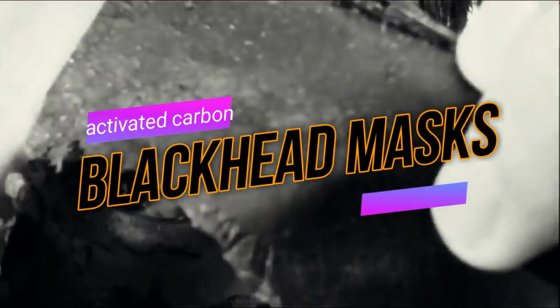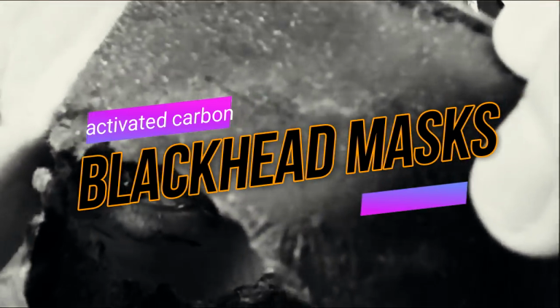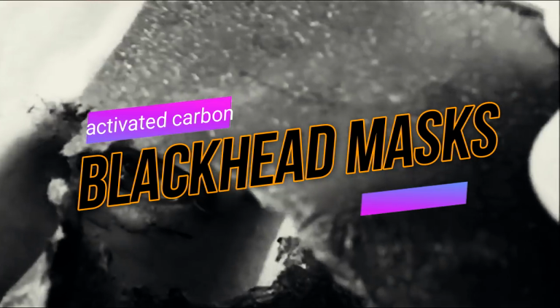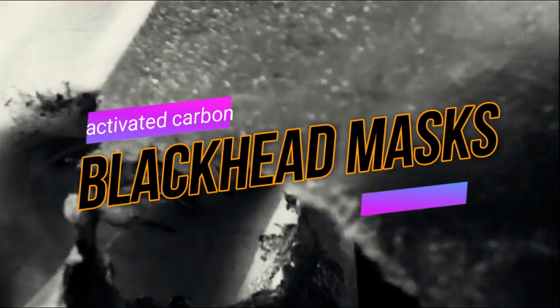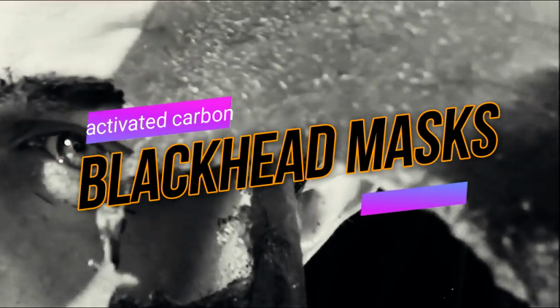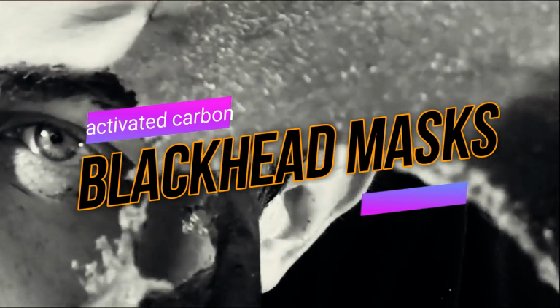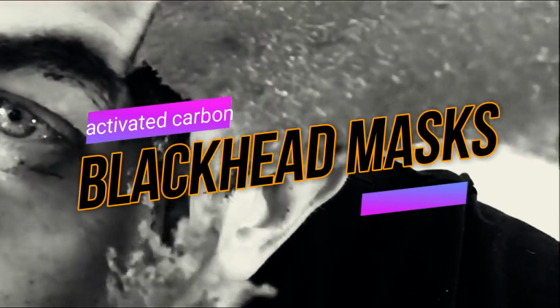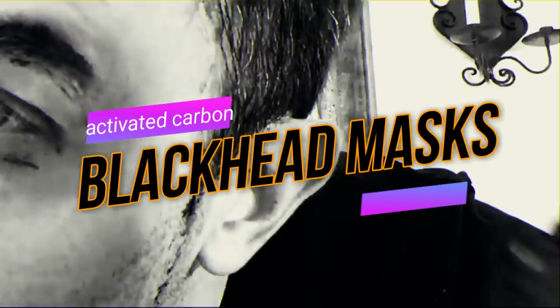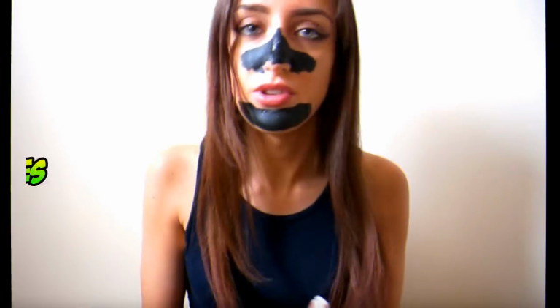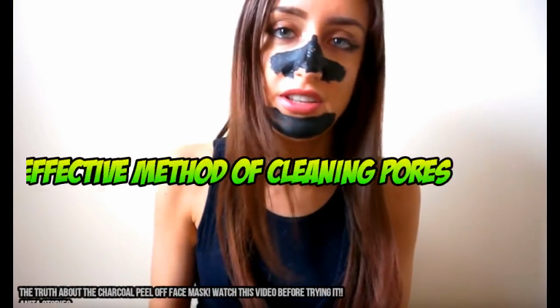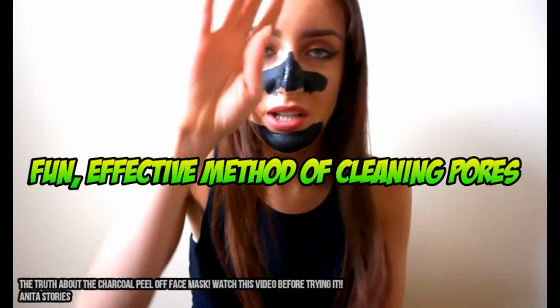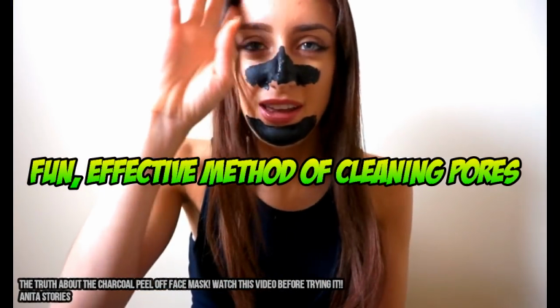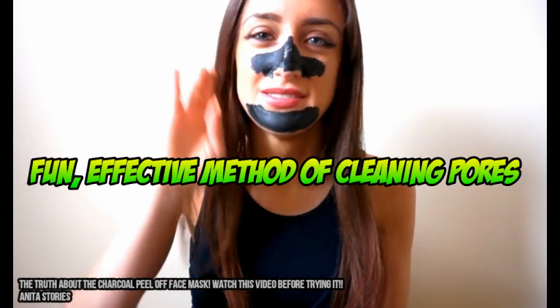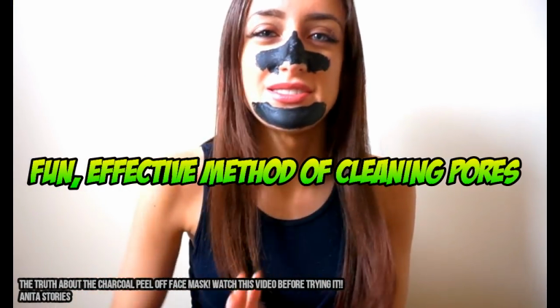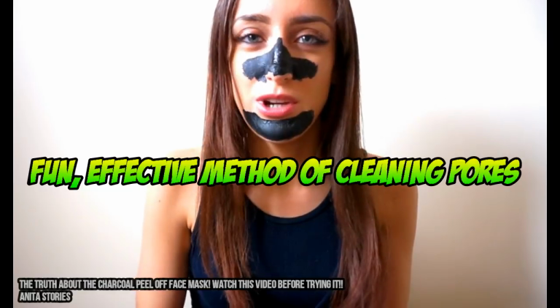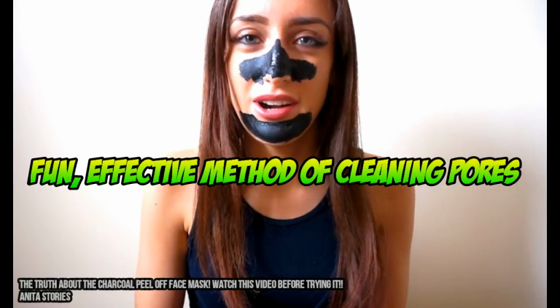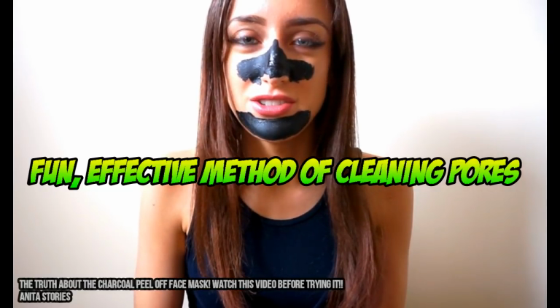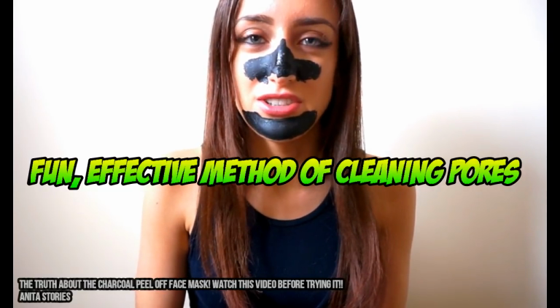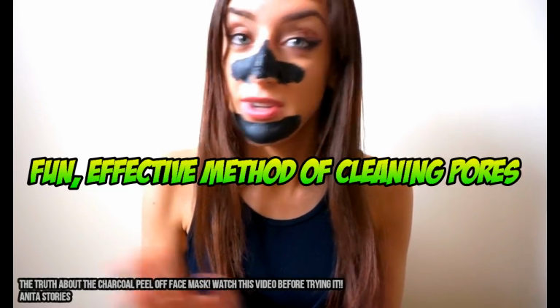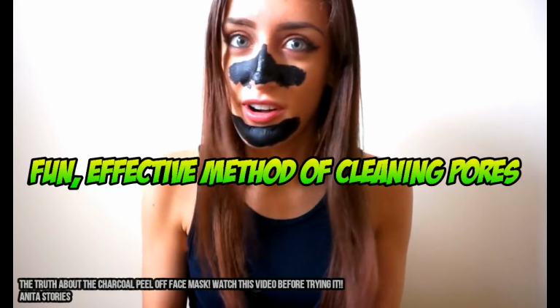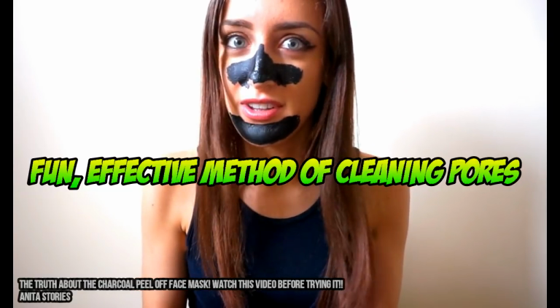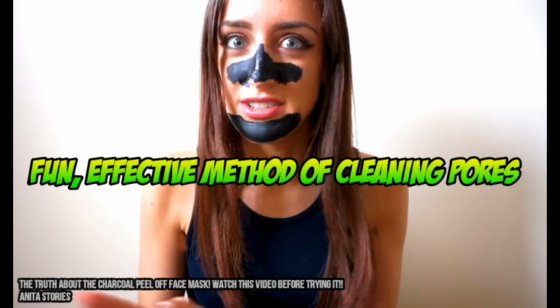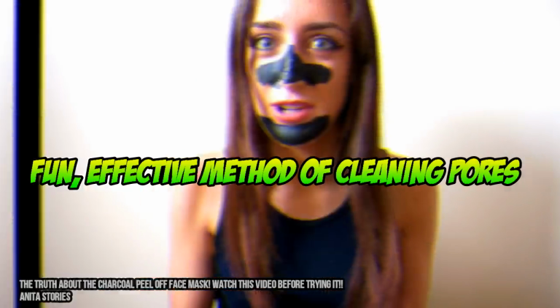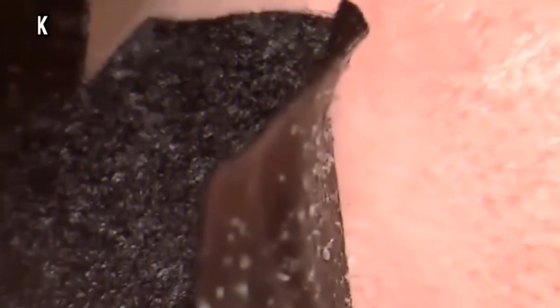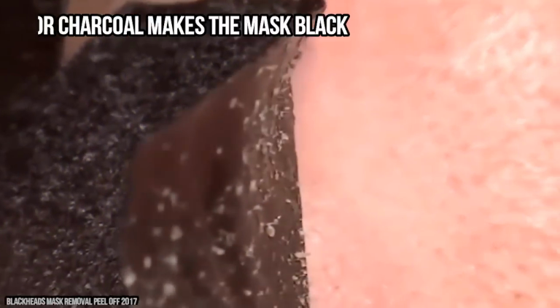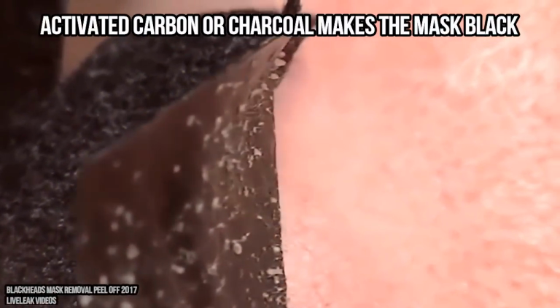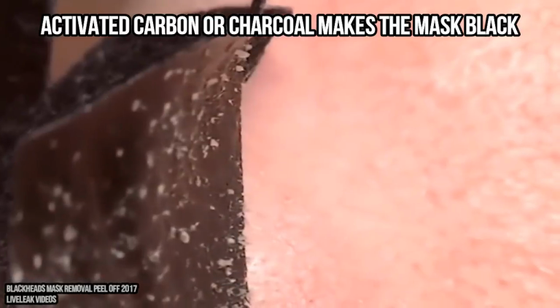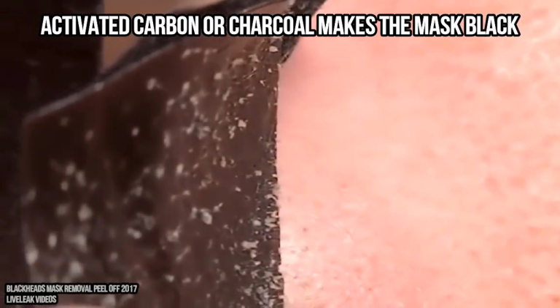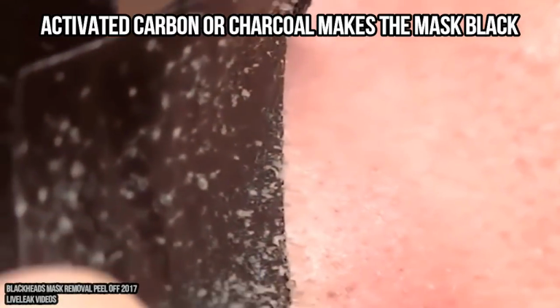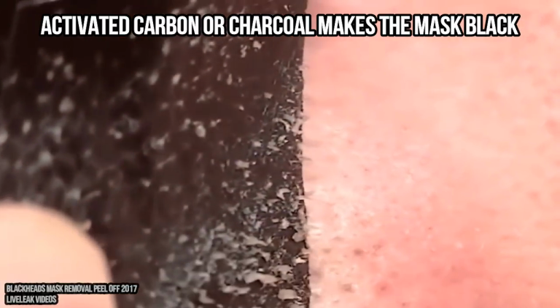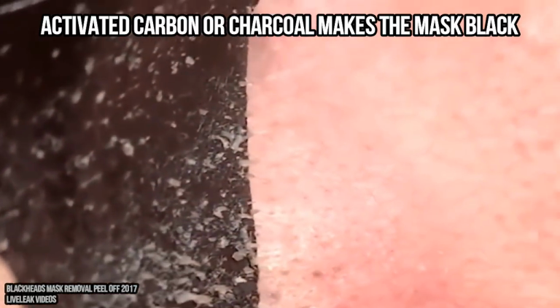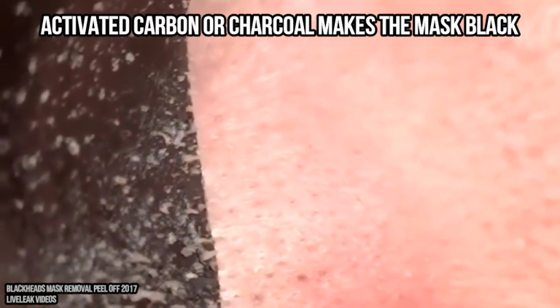Hey folks, today we're going to be taking a look at blackhead removal masks. They're increasing in popularity because they seem to be fun and effective. They're black due to the activated charcoal or activated carbon. Let's take a look at some clips.